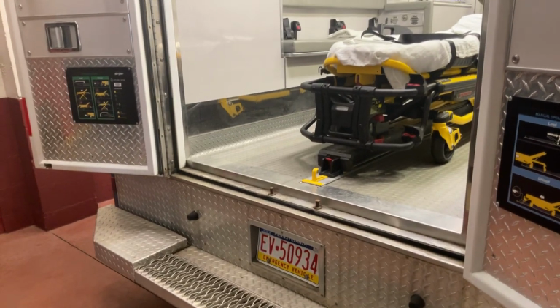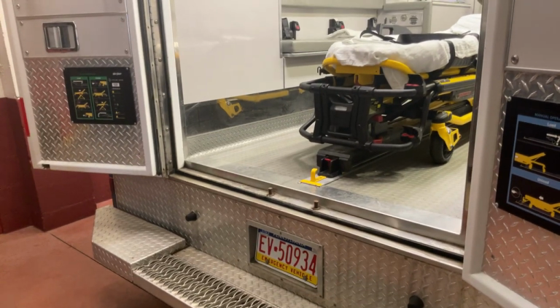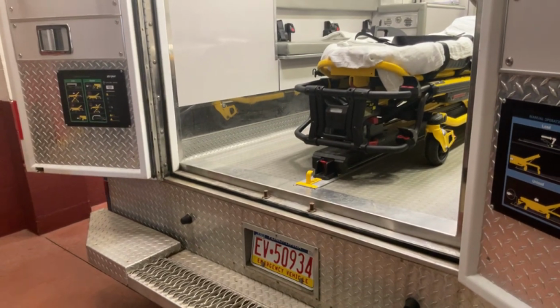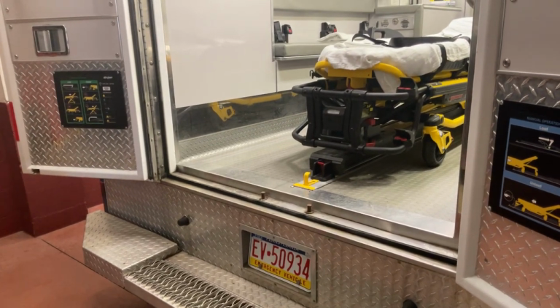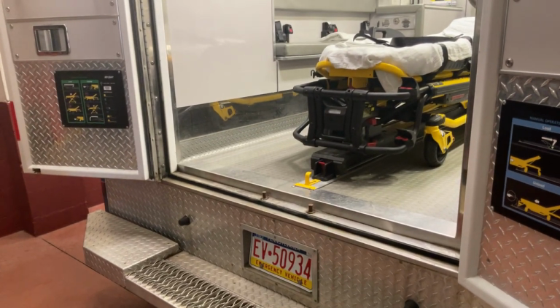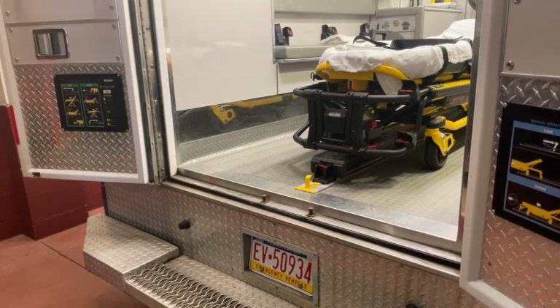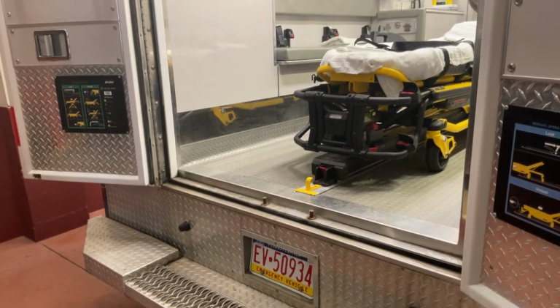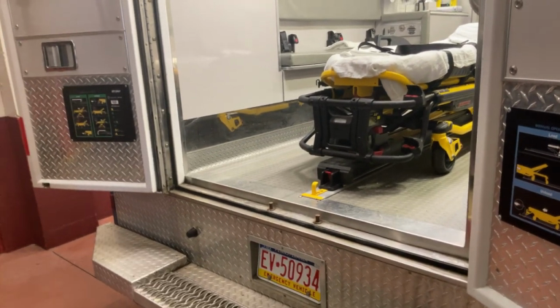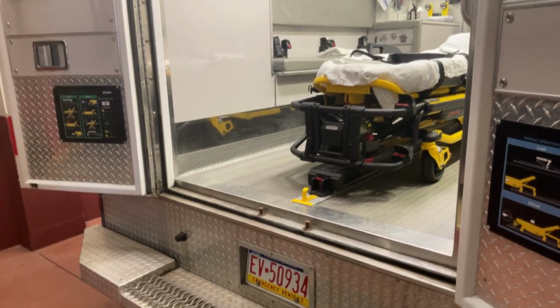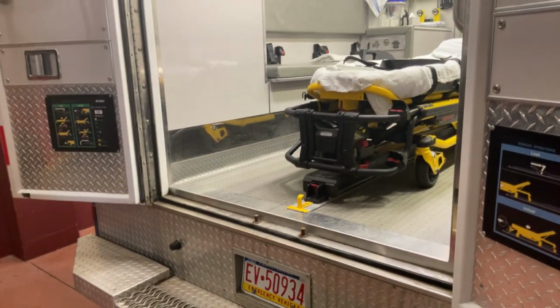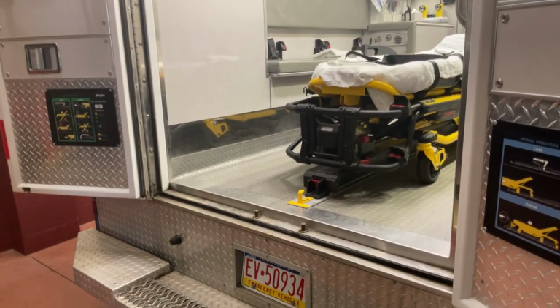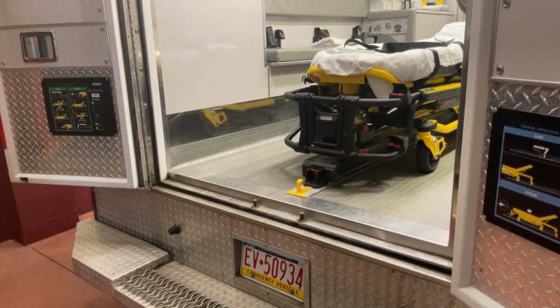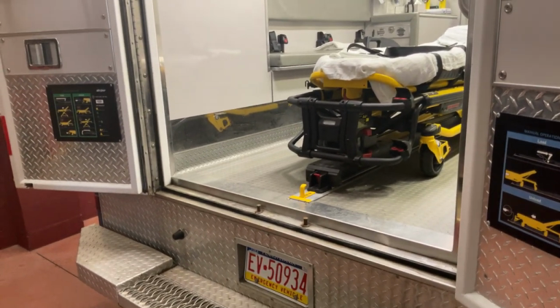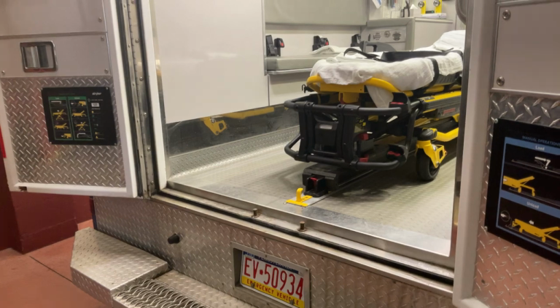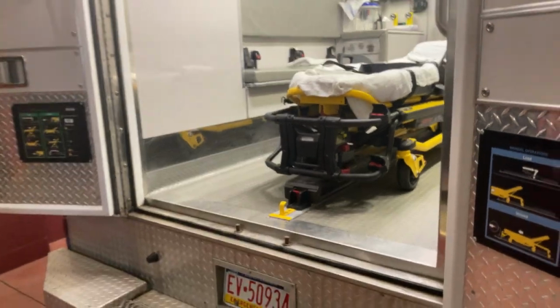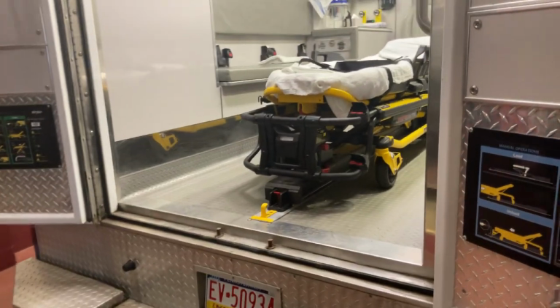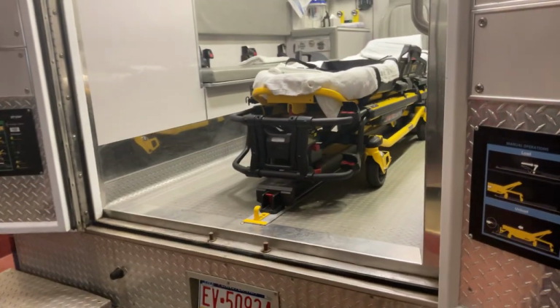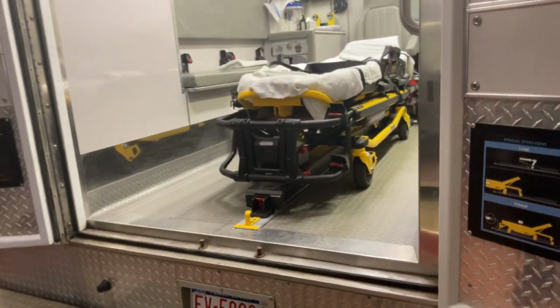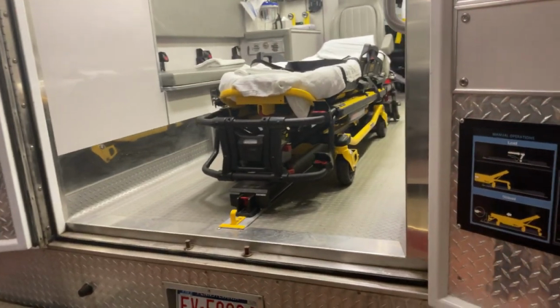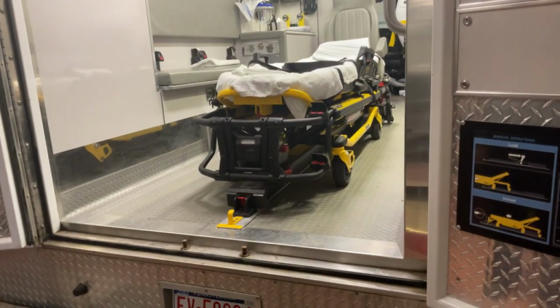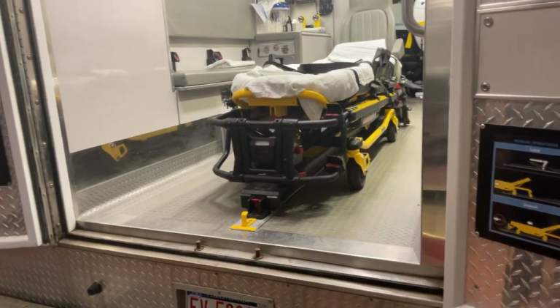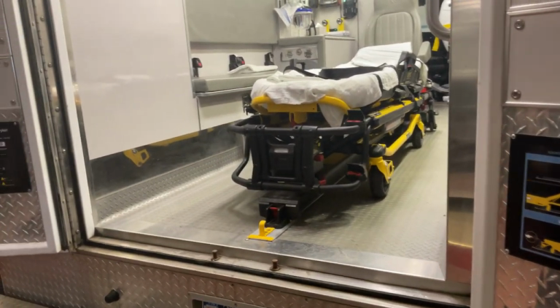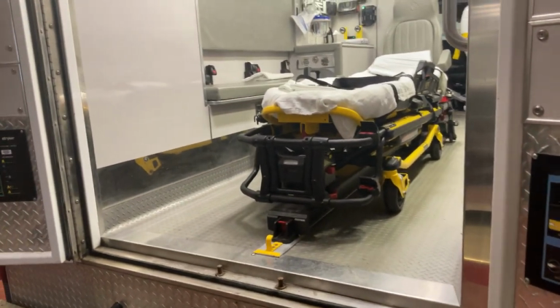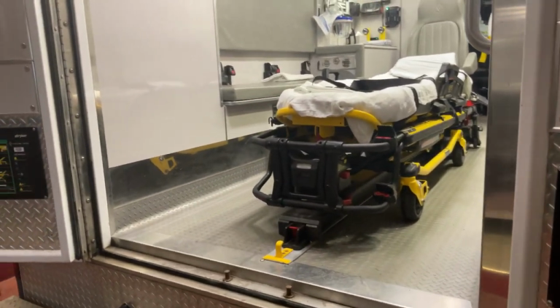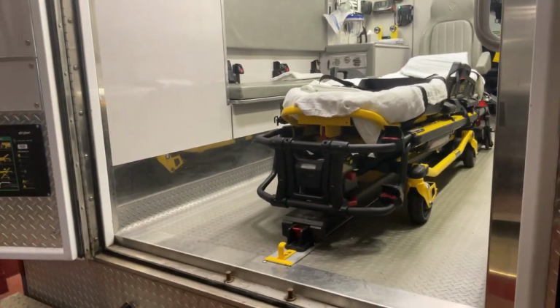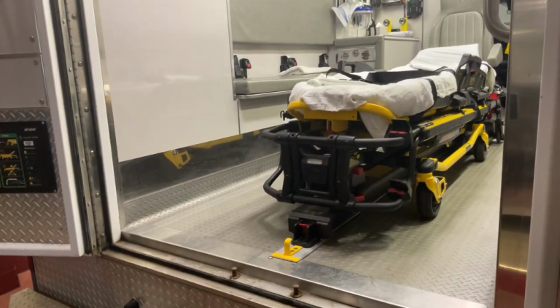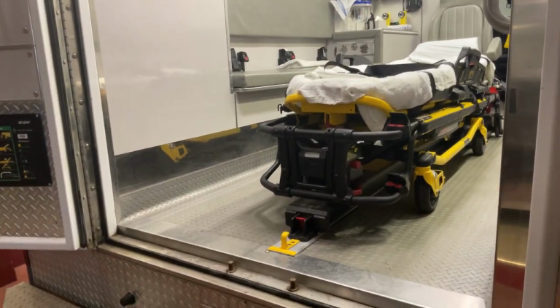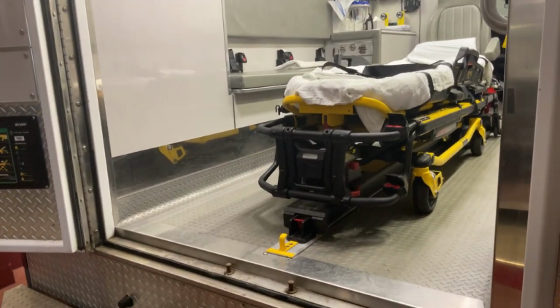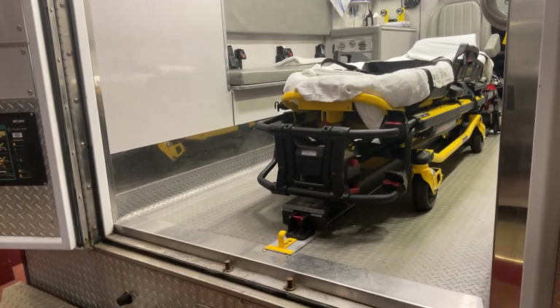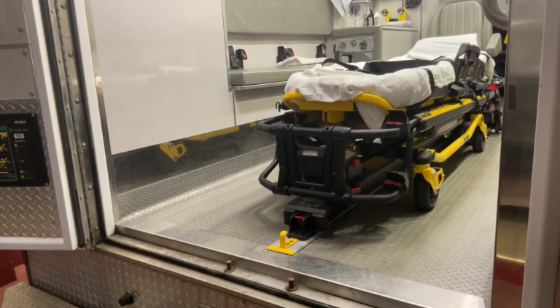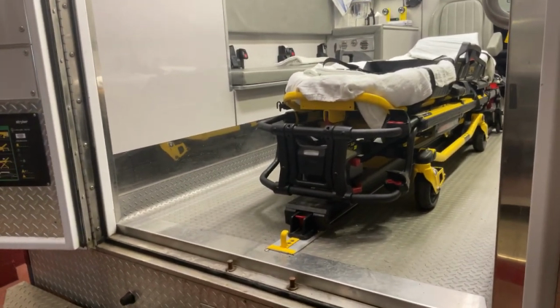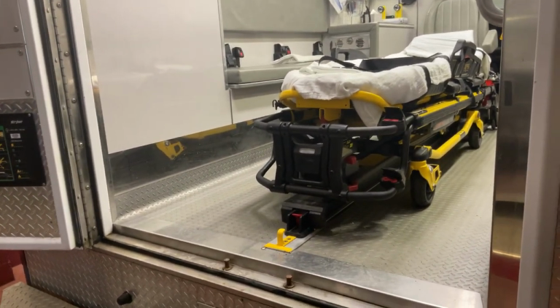This skill video demonstrates the basic operation of the Stryker PowerPro XT autoload cot.